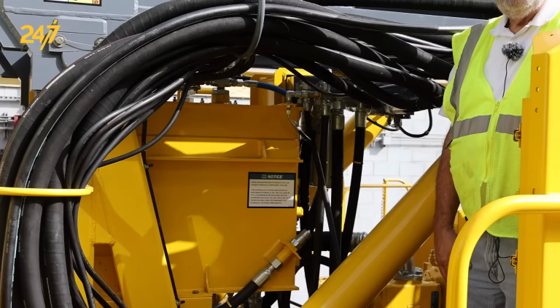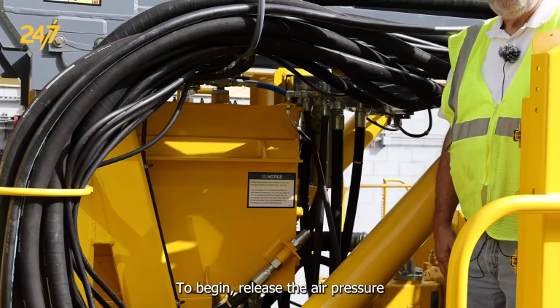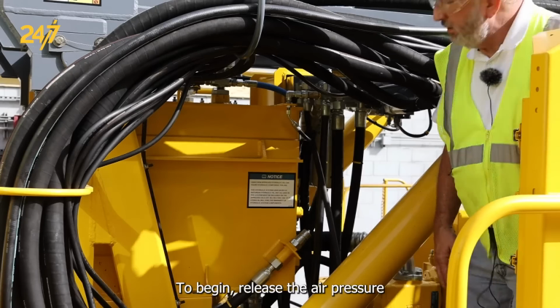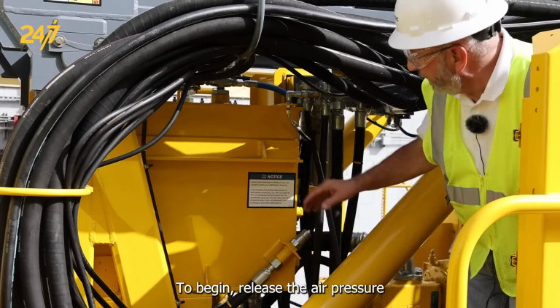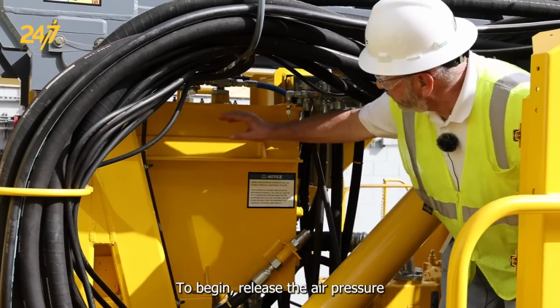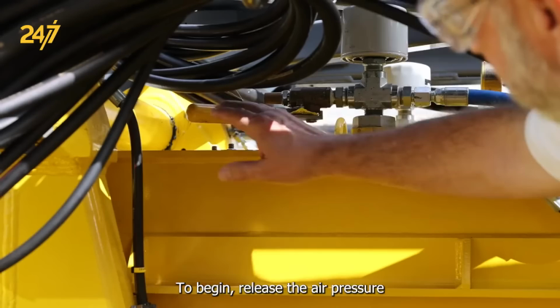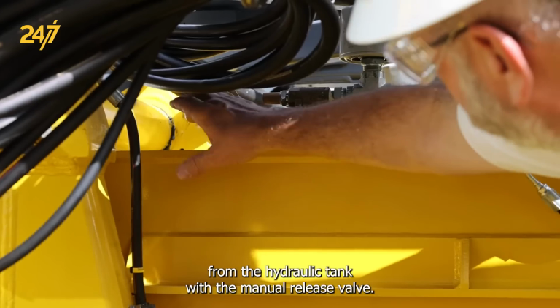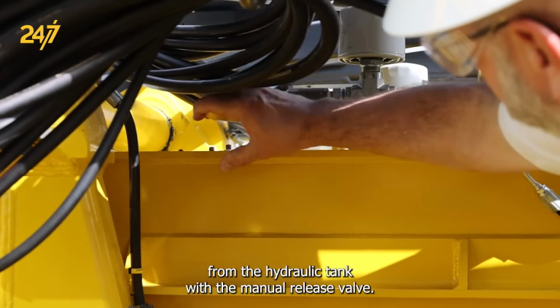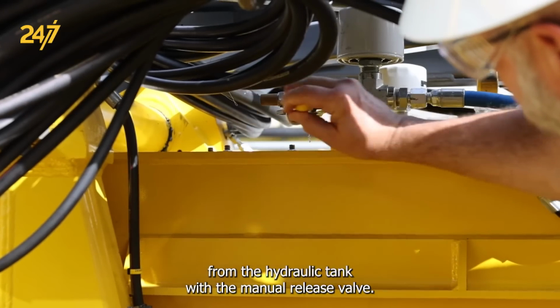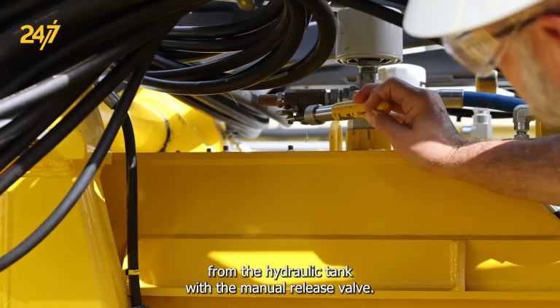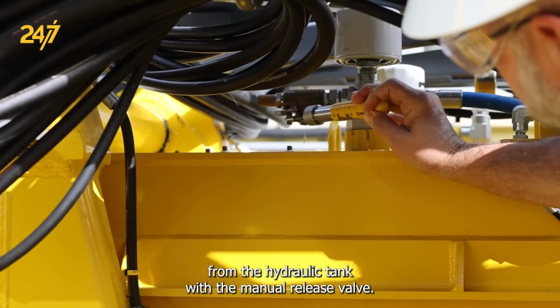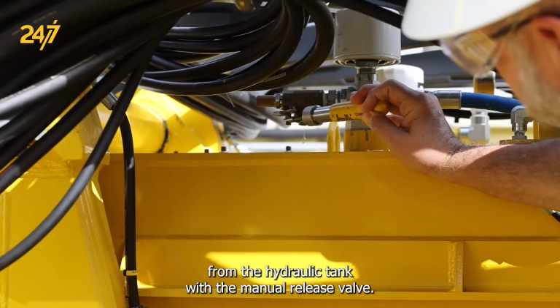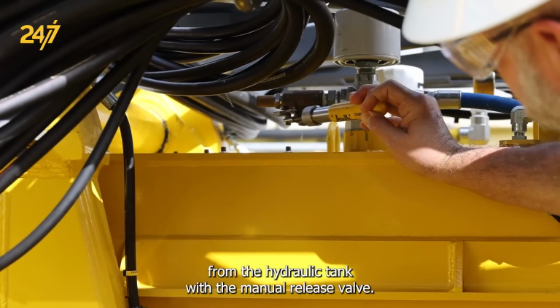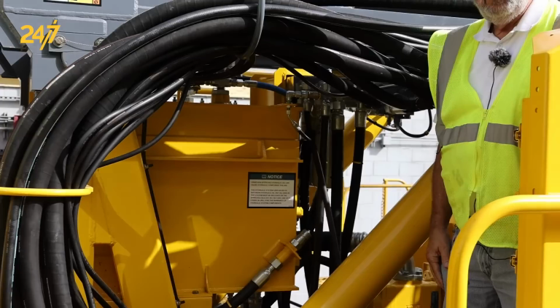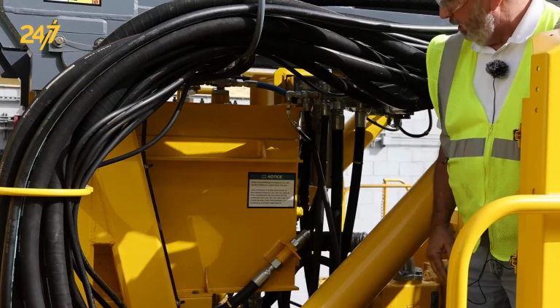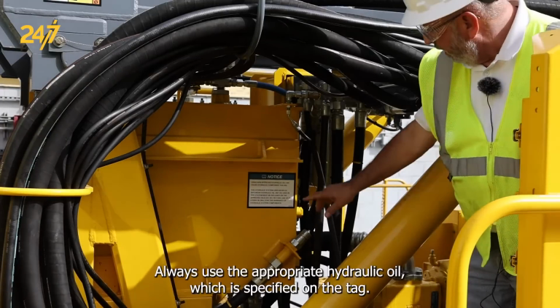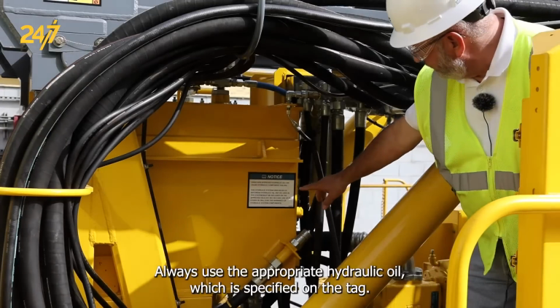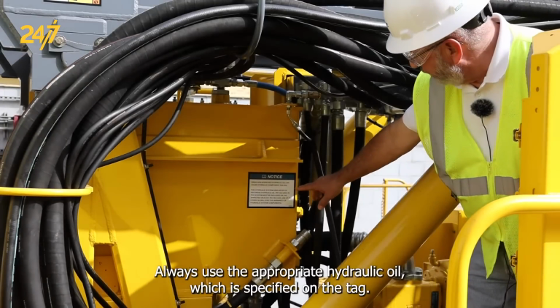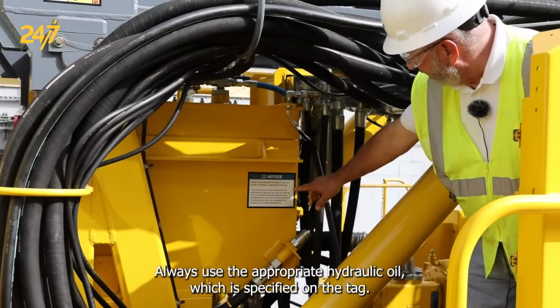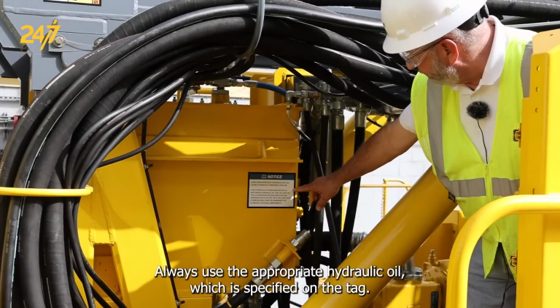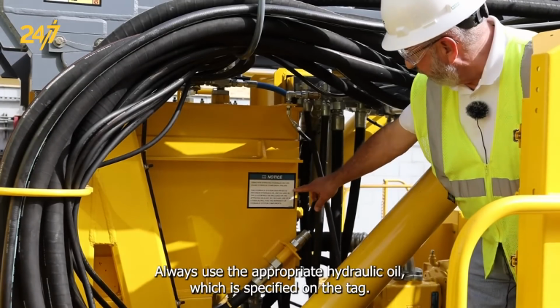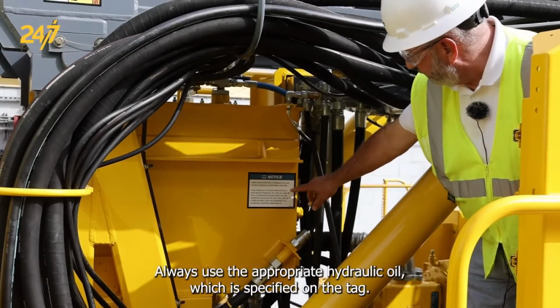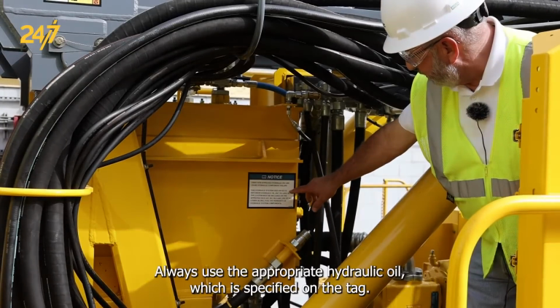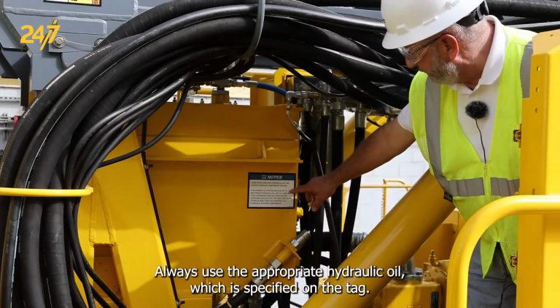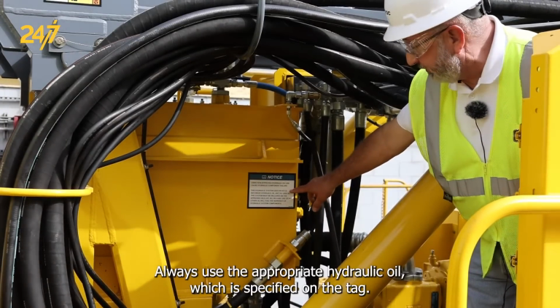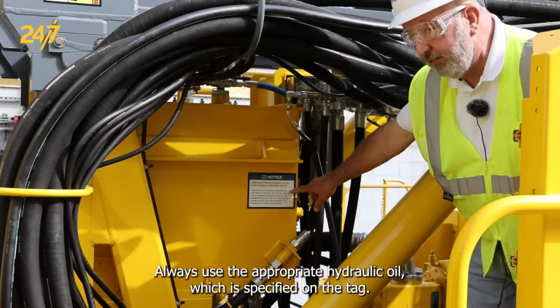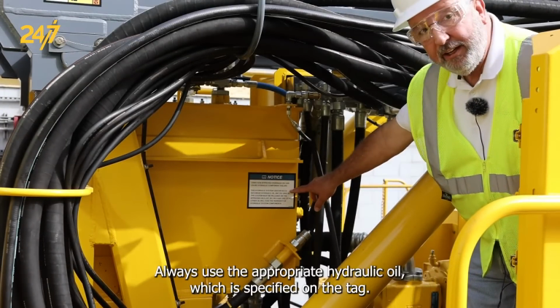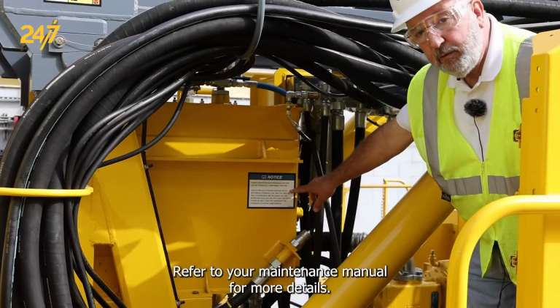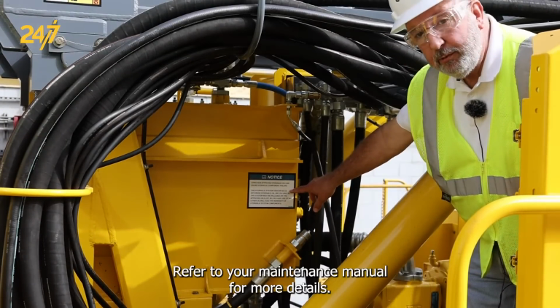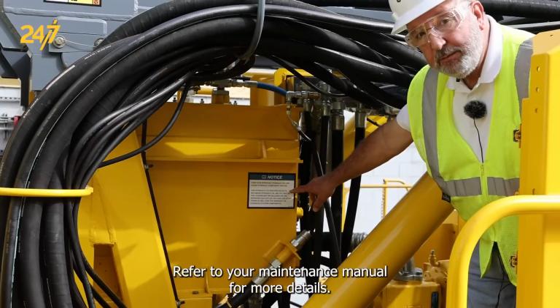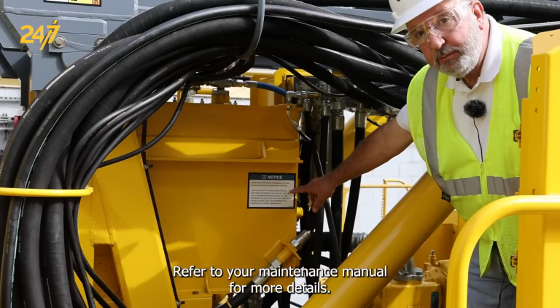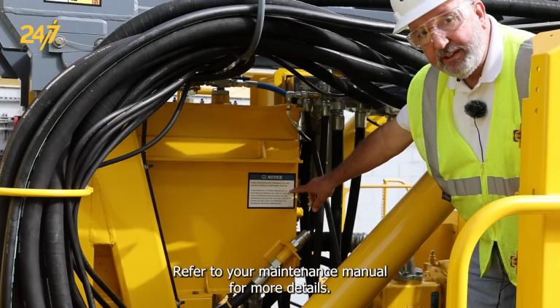To begin, release the air pressure from the hydraulic tank with the manual release valve. Always use the appropriate hydraulic oil which is specified on the tag. Refer to your maintenance manual for more details.